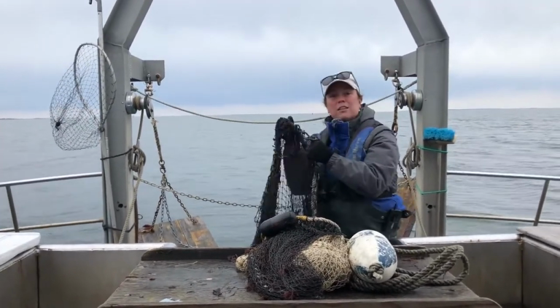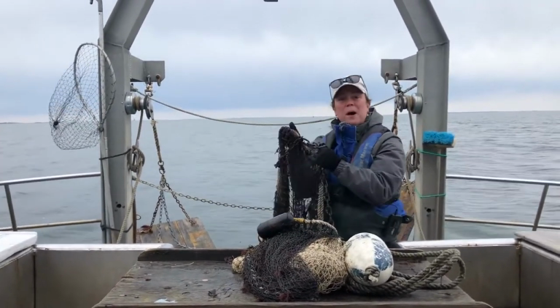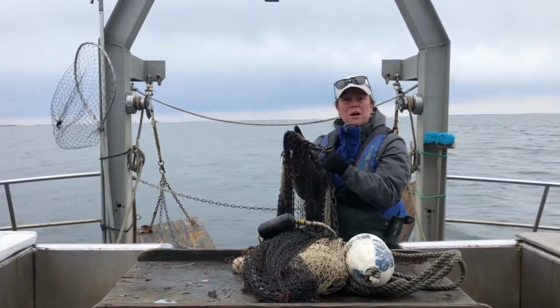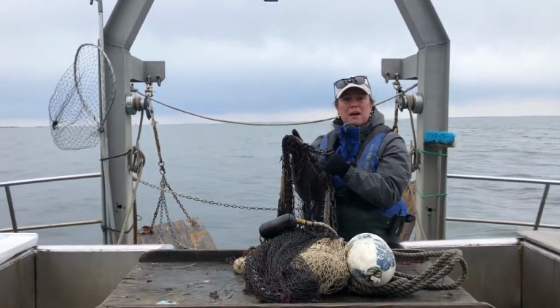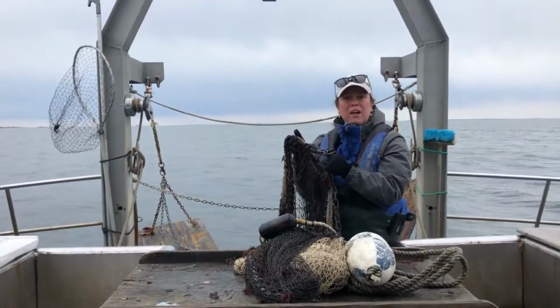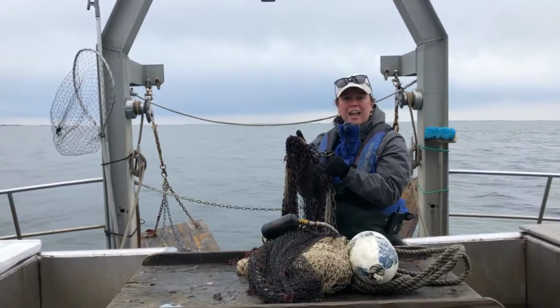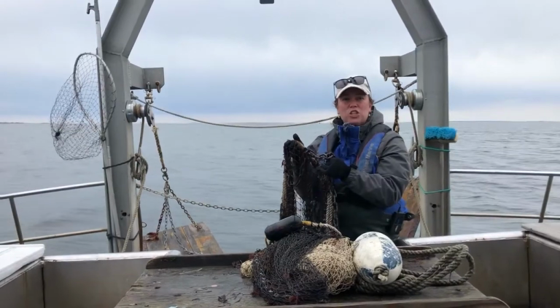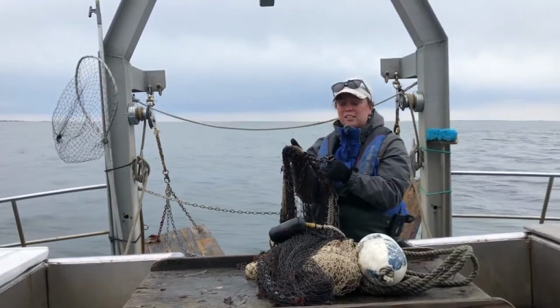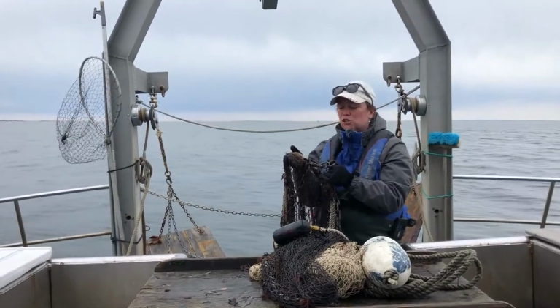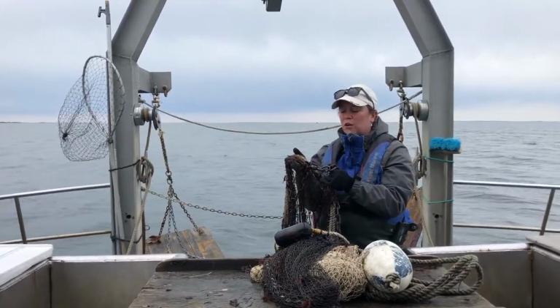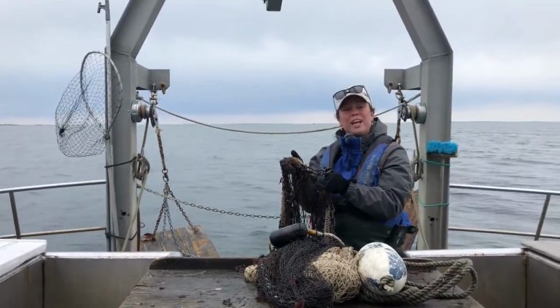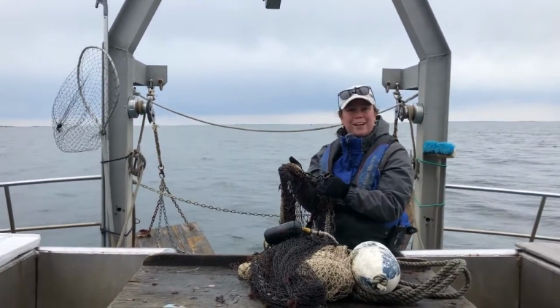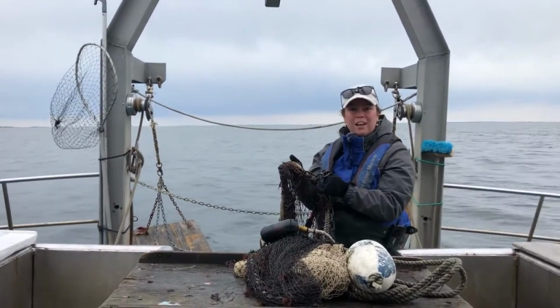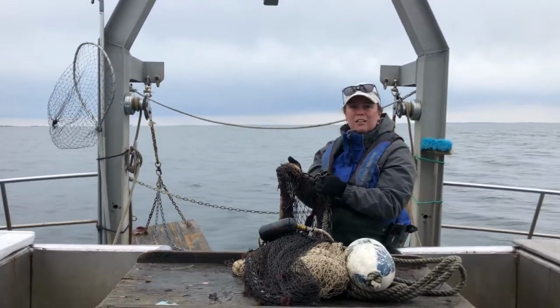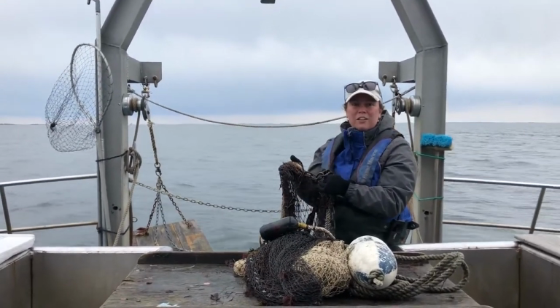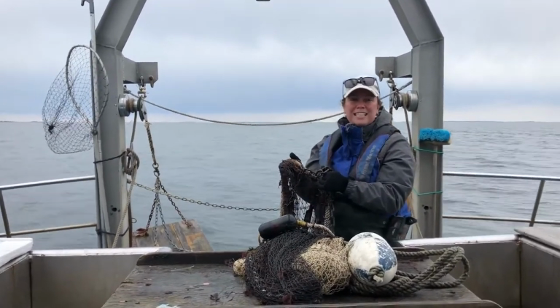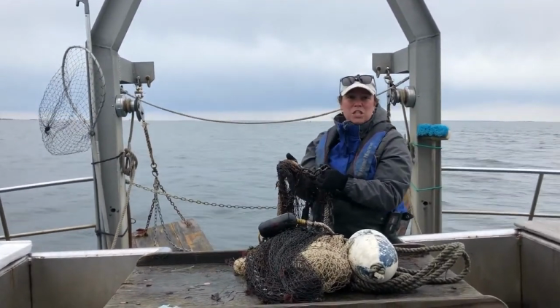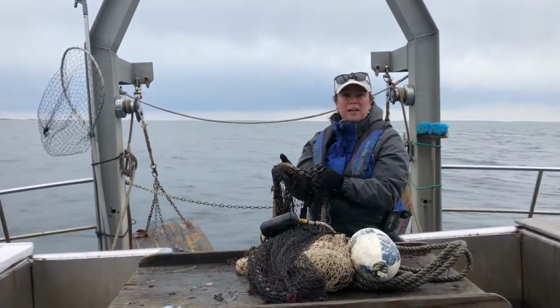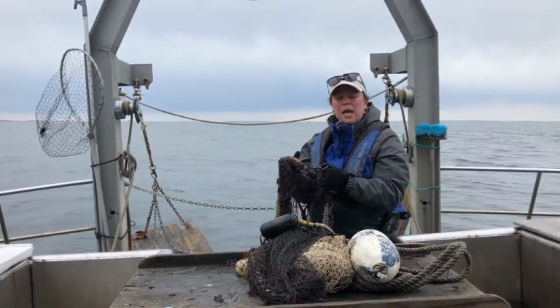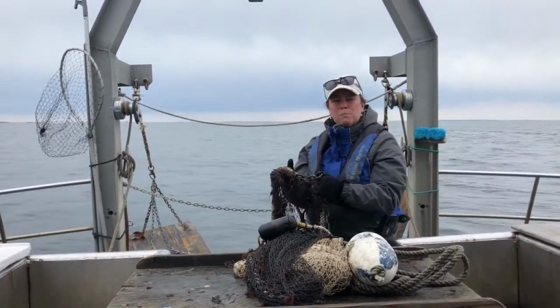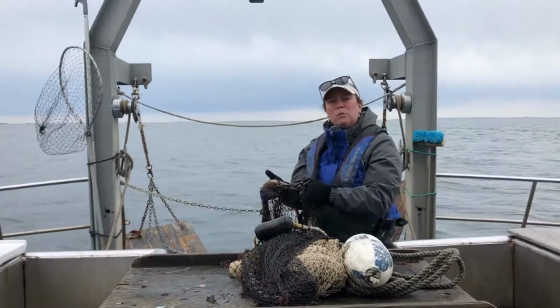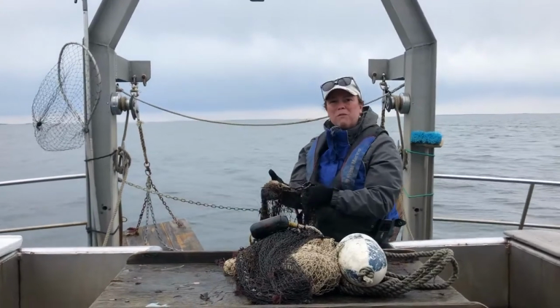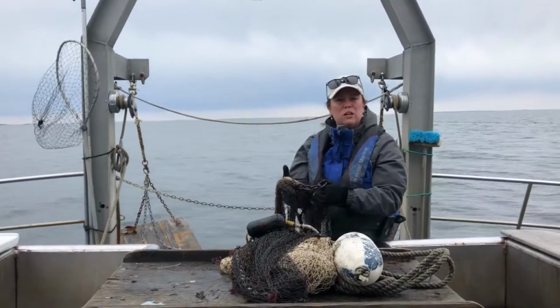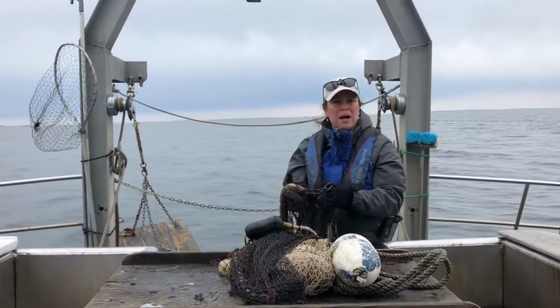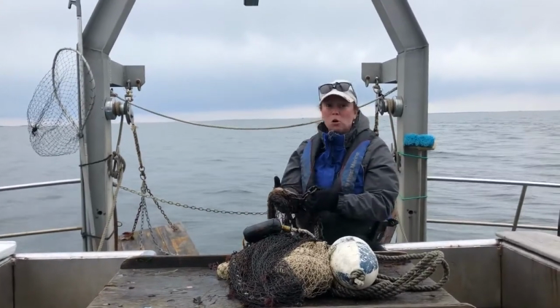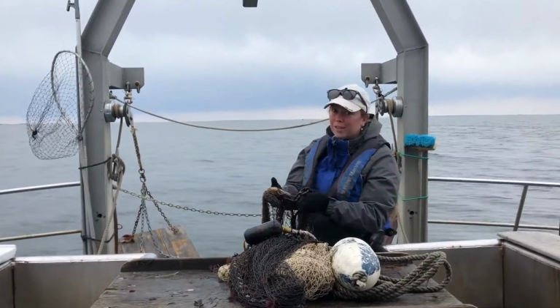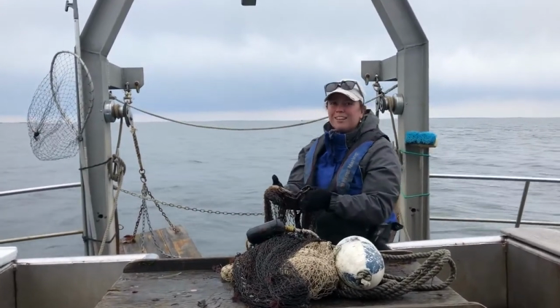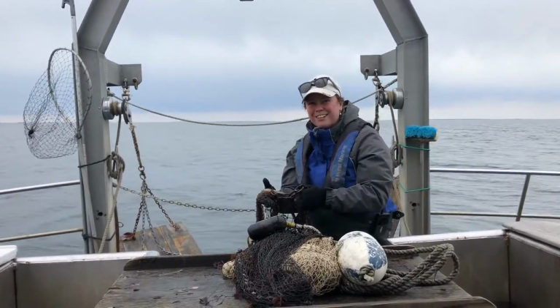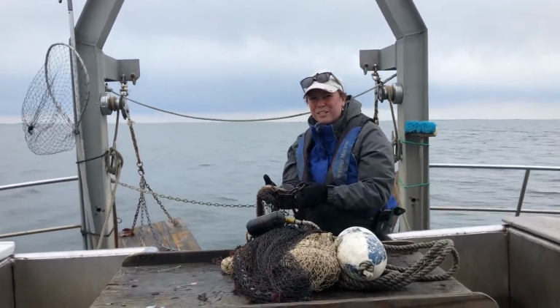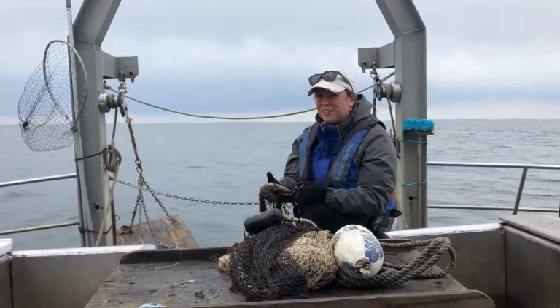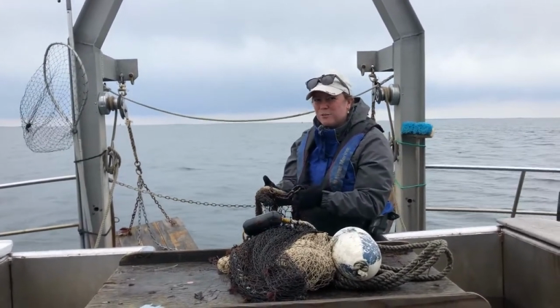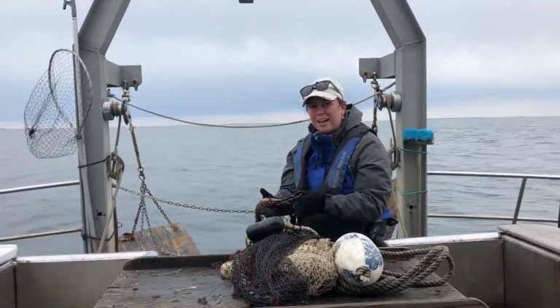The bottom part of the mouth has a heavy chain — a tickle chain or a chain line — that allows the net to sink to the bottom. This part will bounce along the bottom and hopefully scare some creatures right into our net.